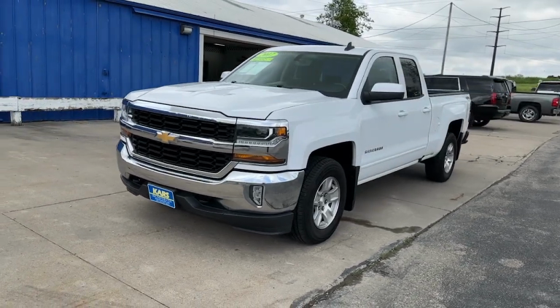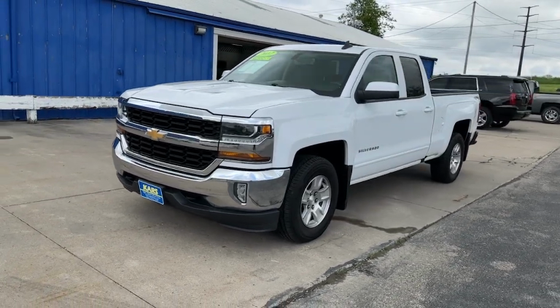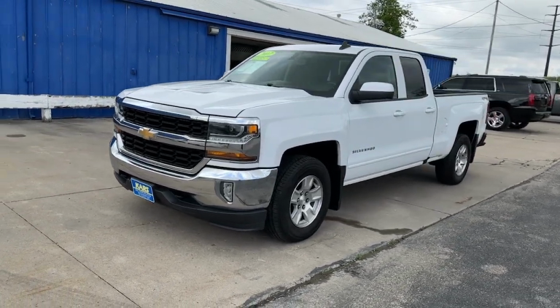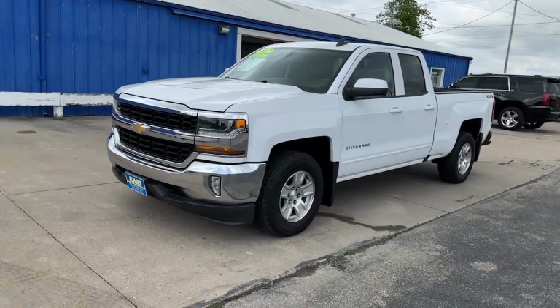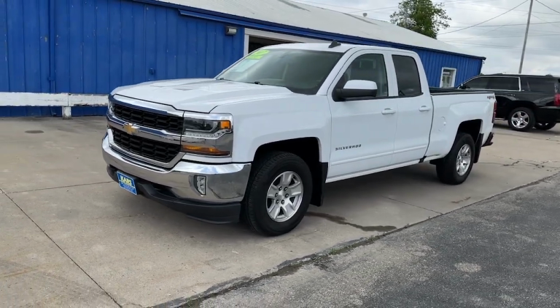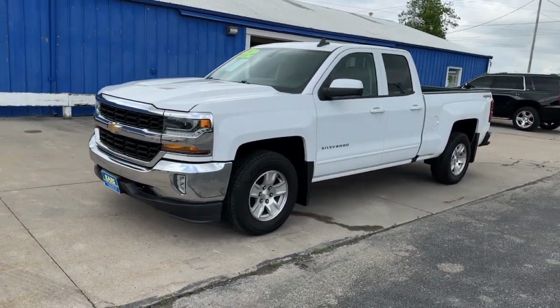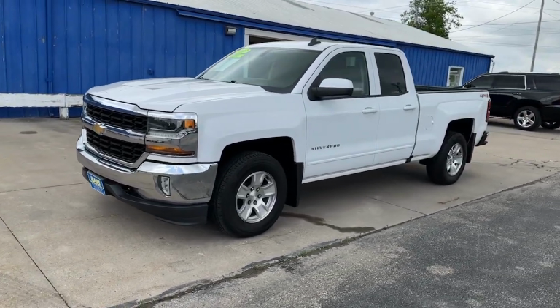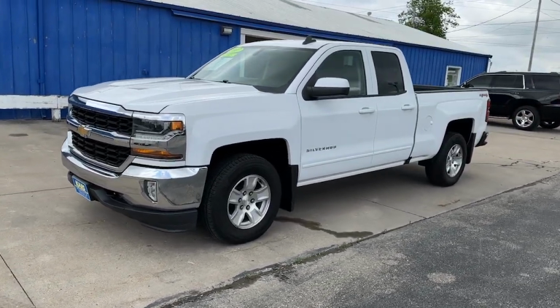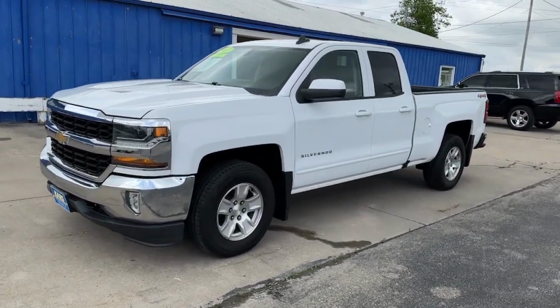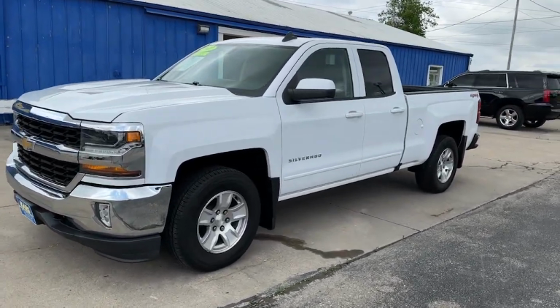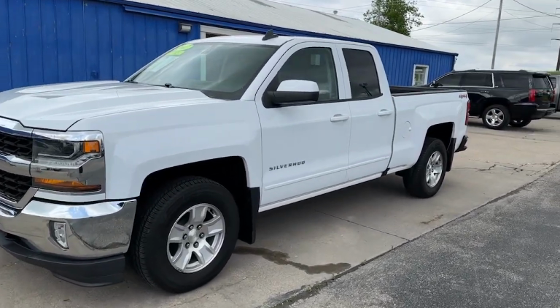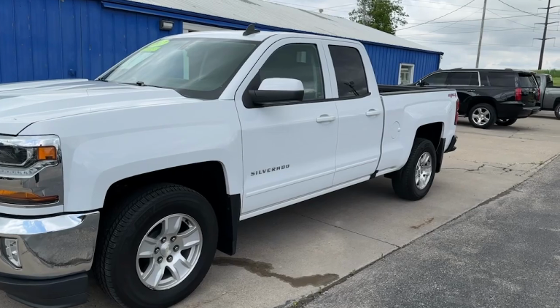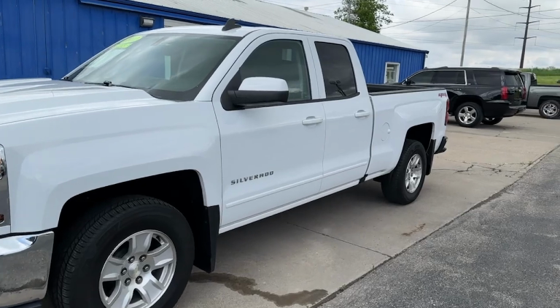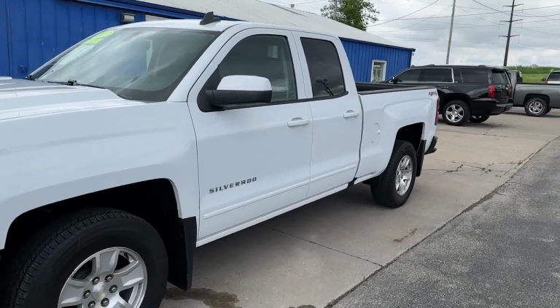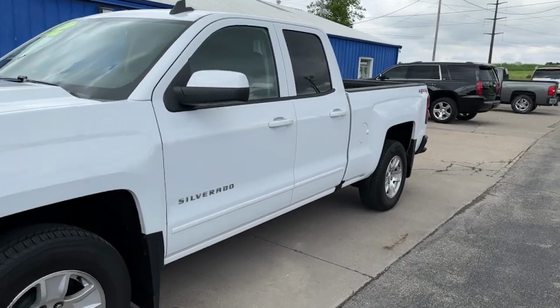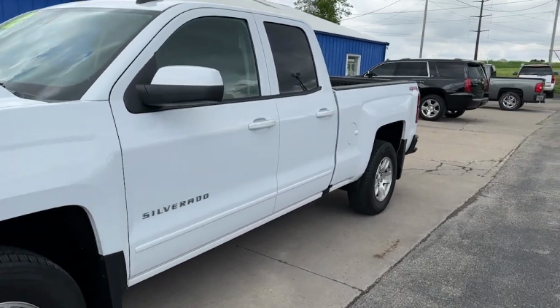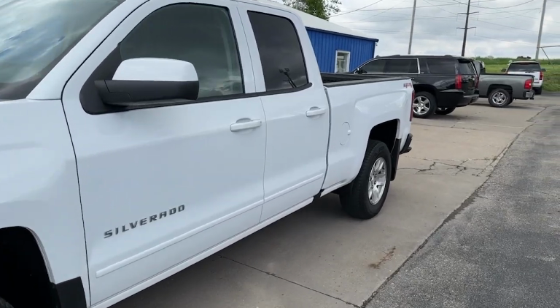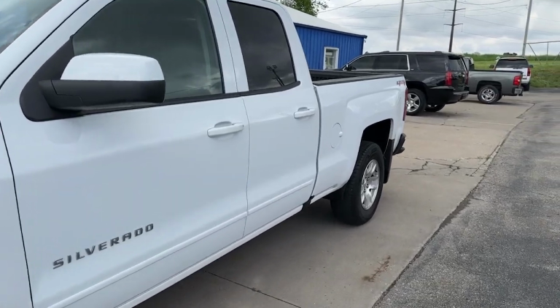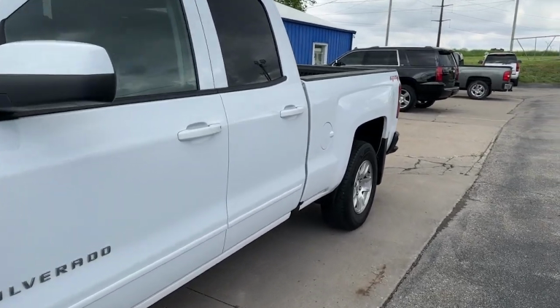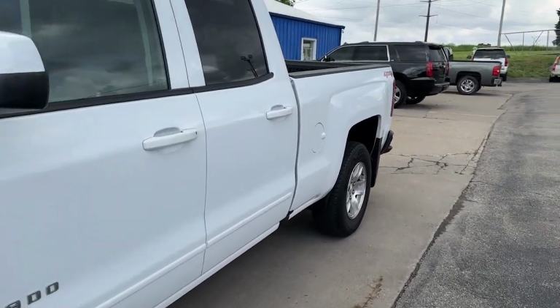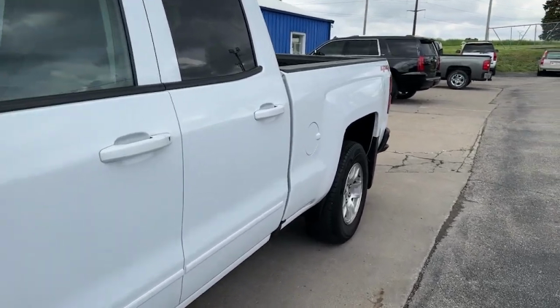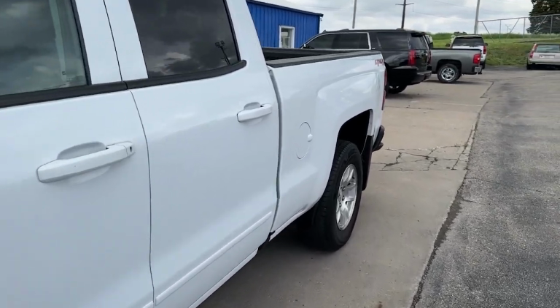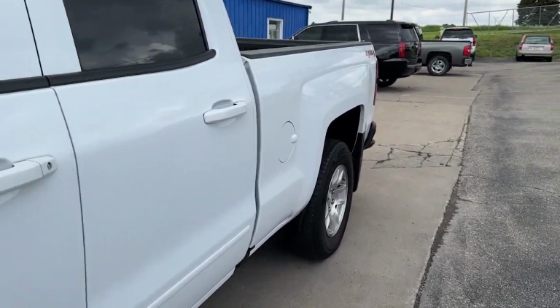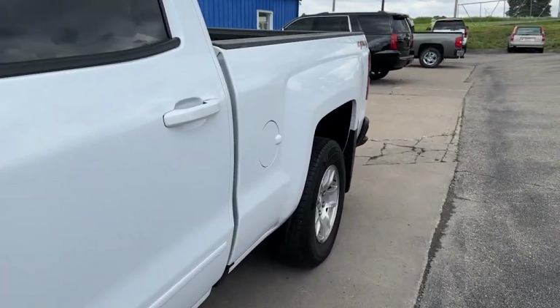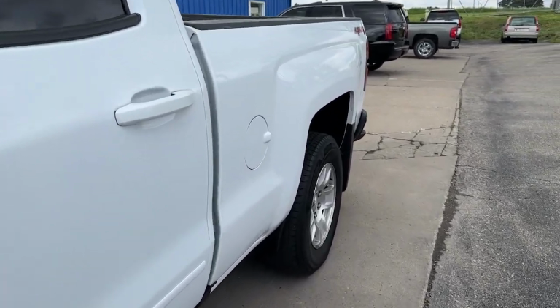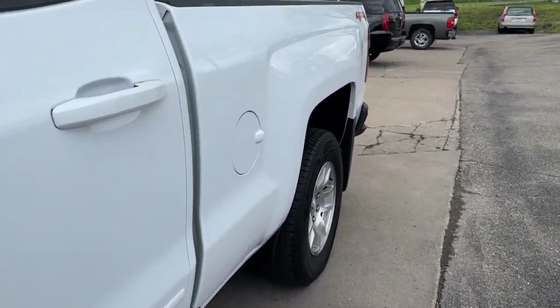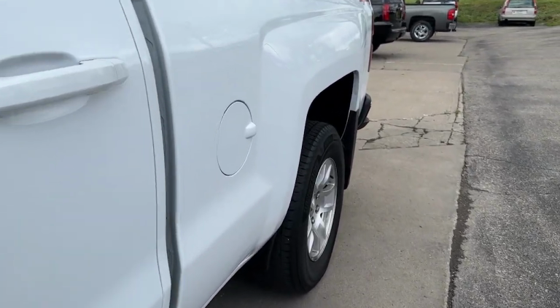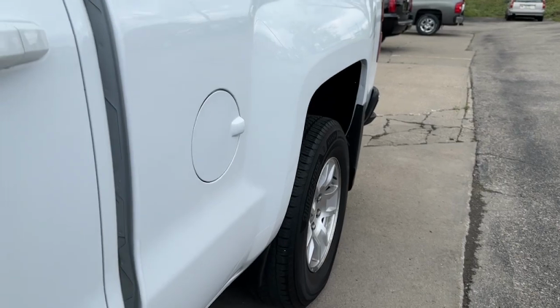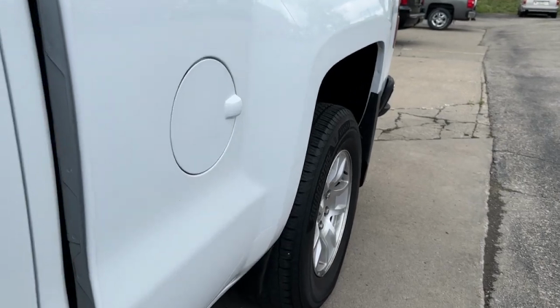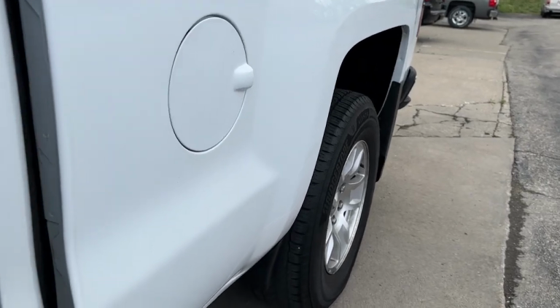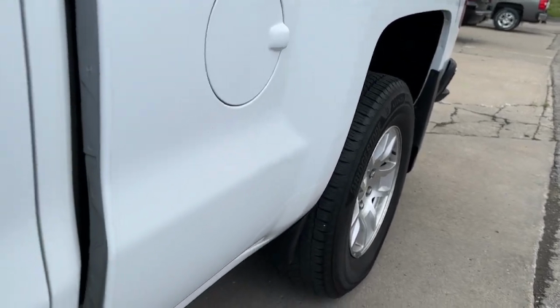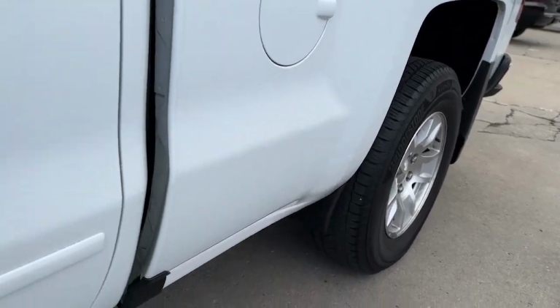The Silverado 1500 is the full-size pickup that lends a spacious, quiet cabin, technology that keeps you connected, smooth handling, and the toughness you need for all your projects.